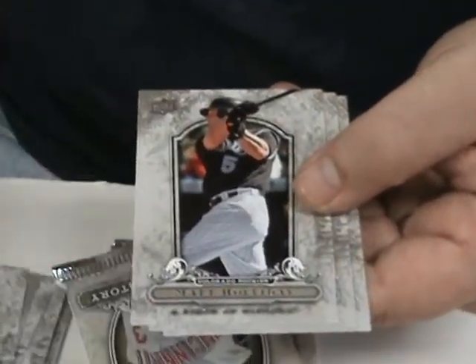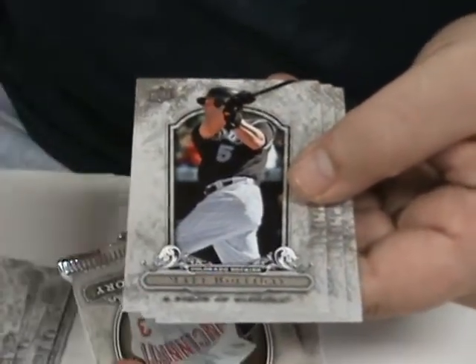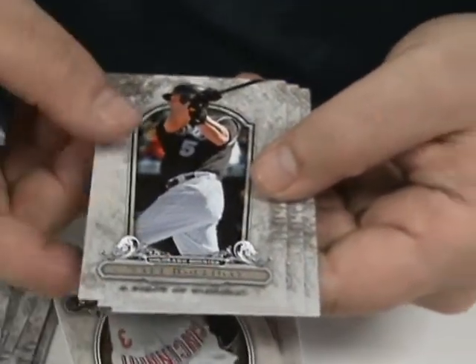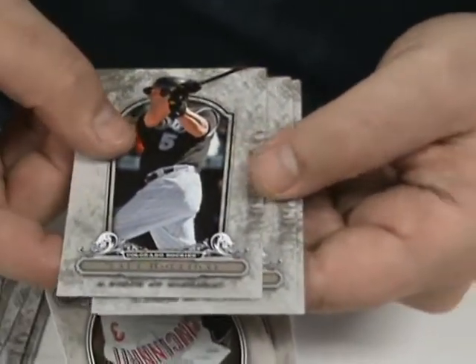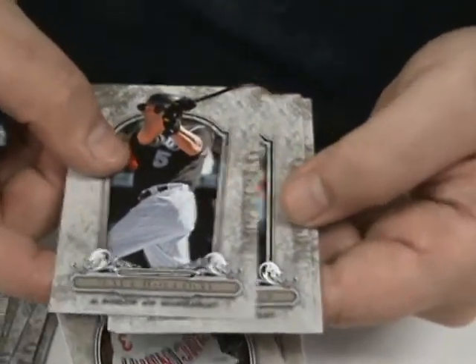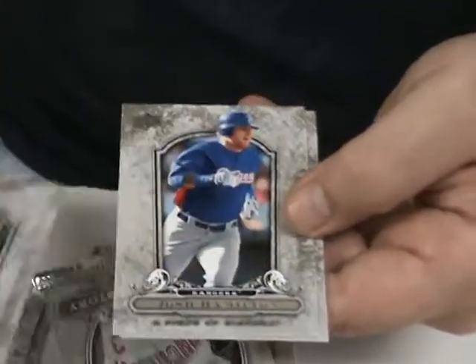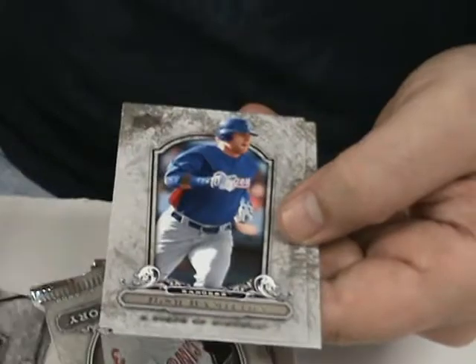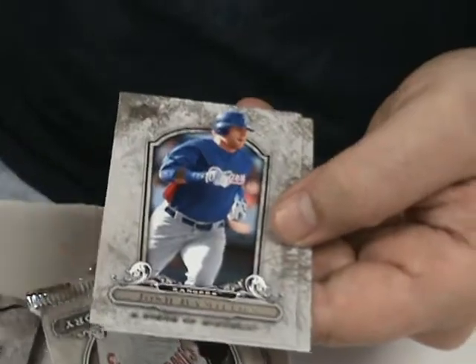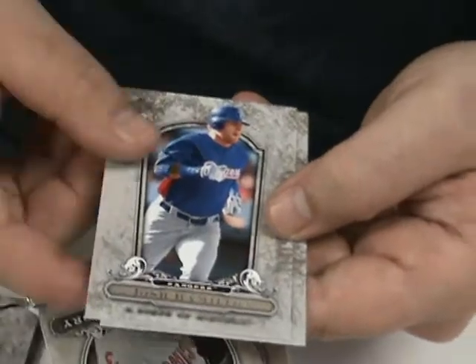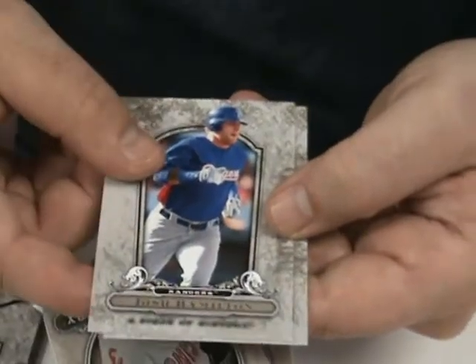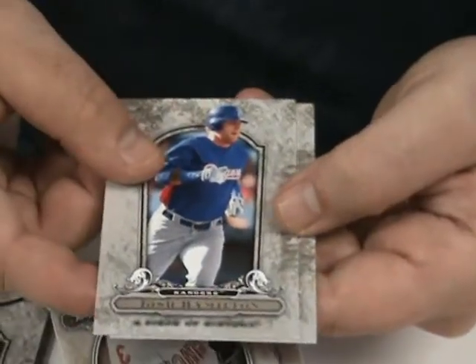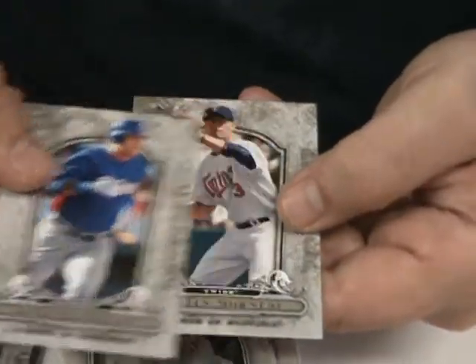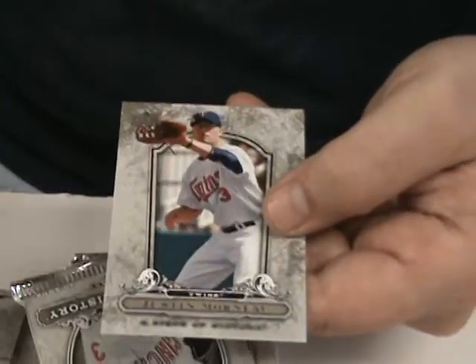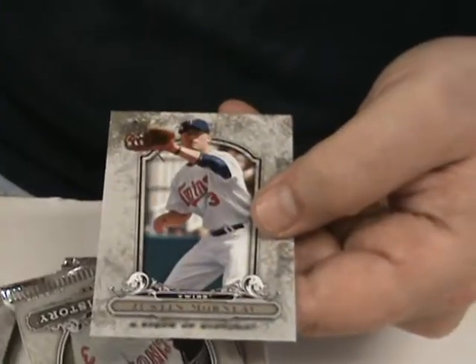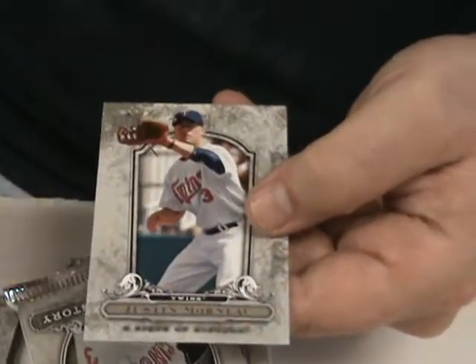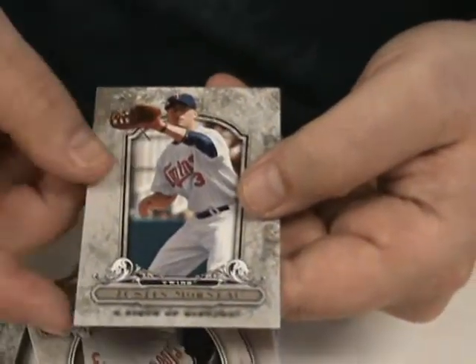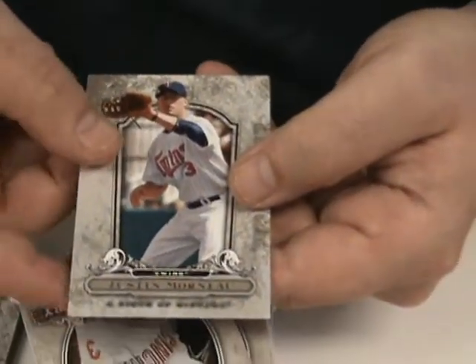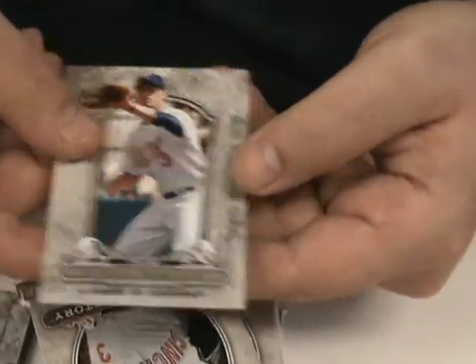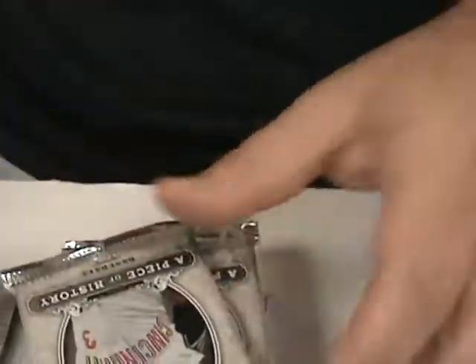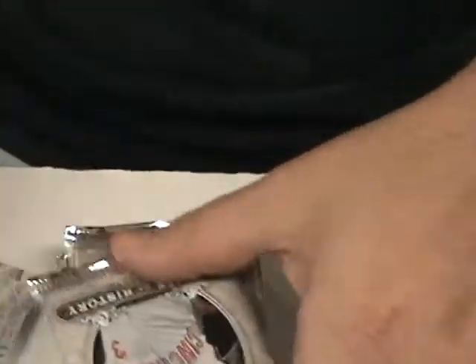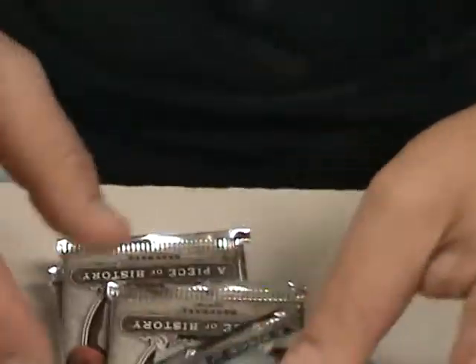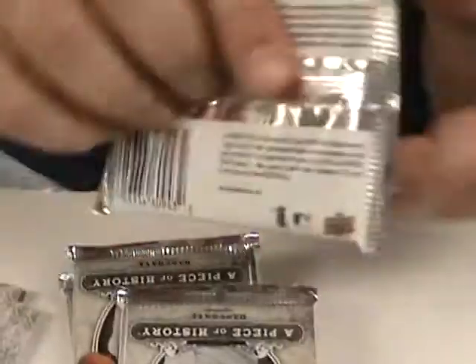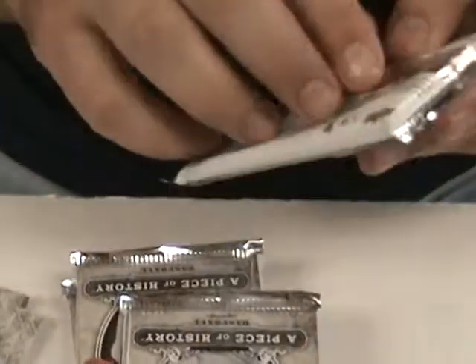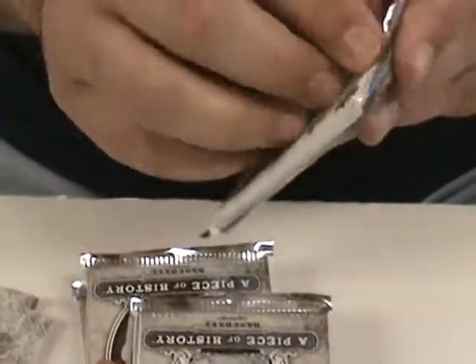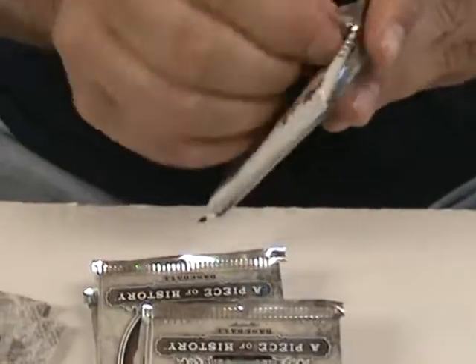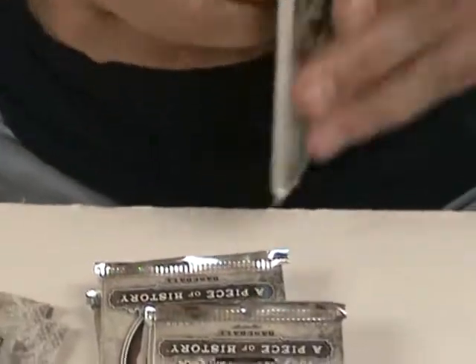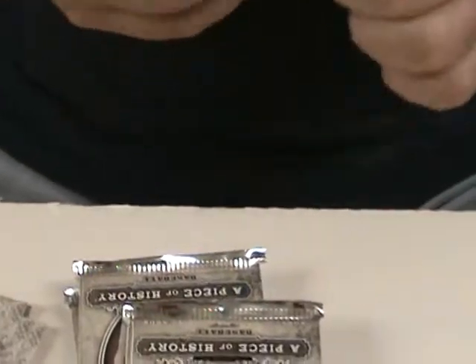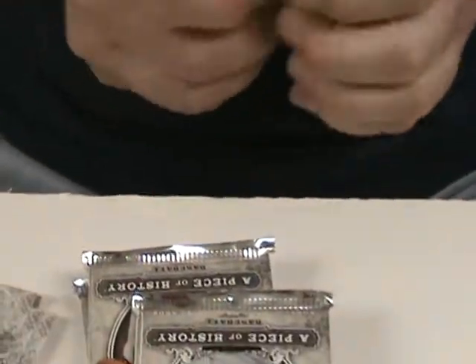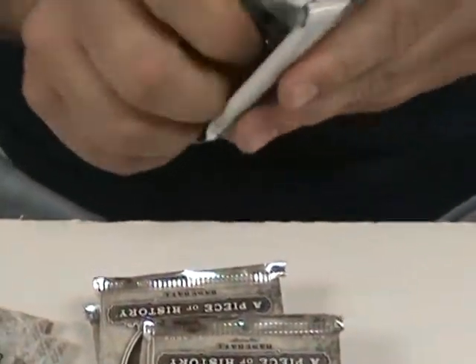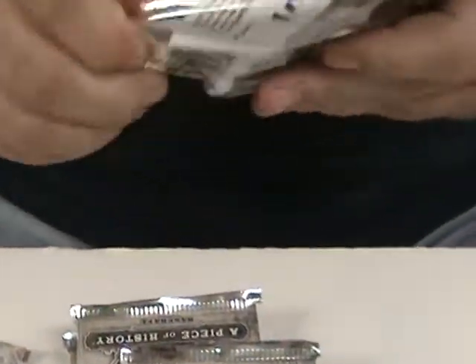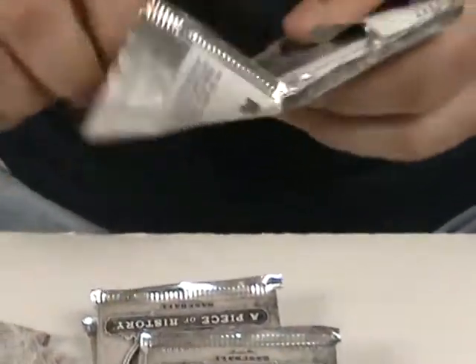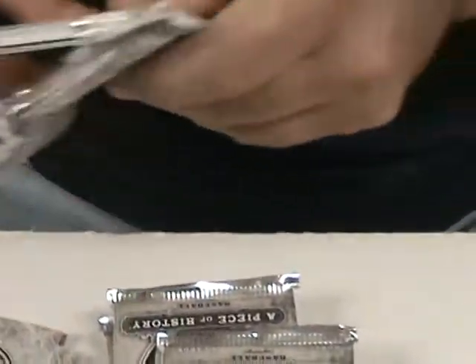Phil Hughes. Matt Holliday. Josh Hamilton. Justin Morneau. Pretty nice looking card.